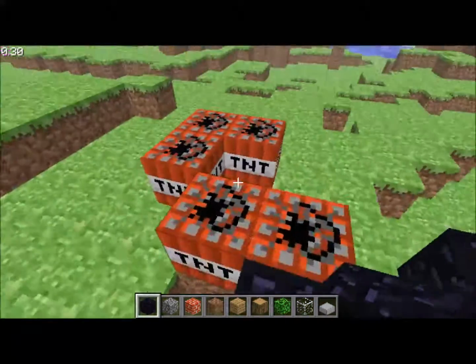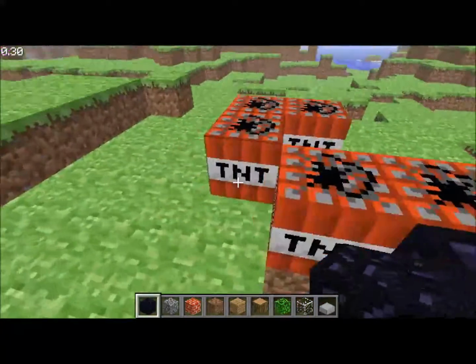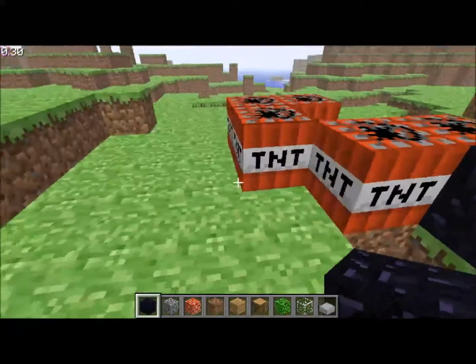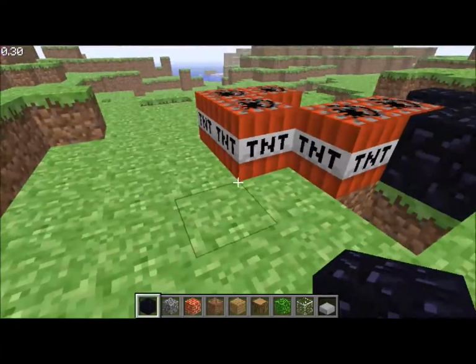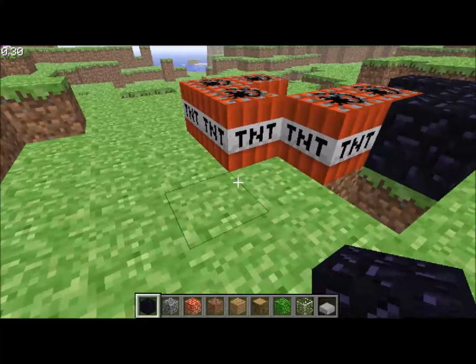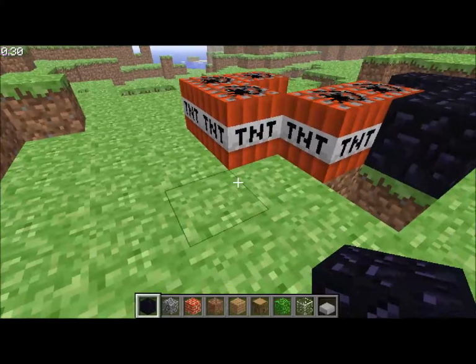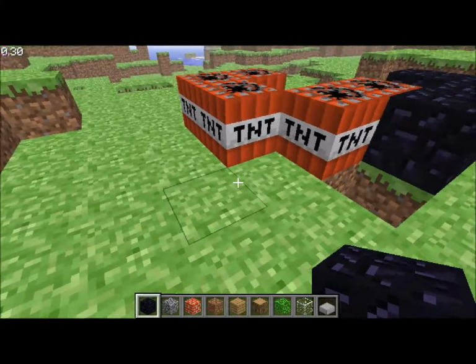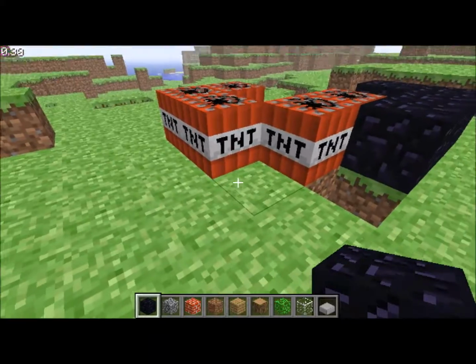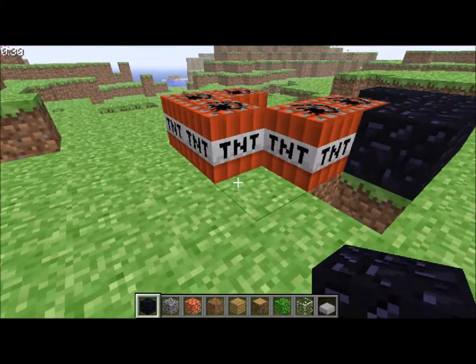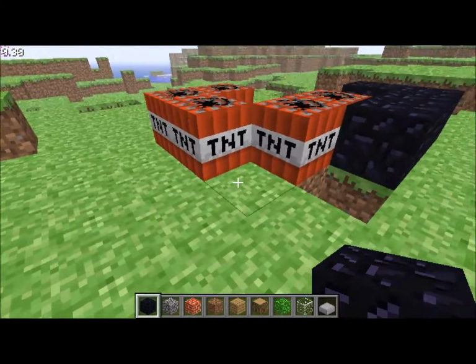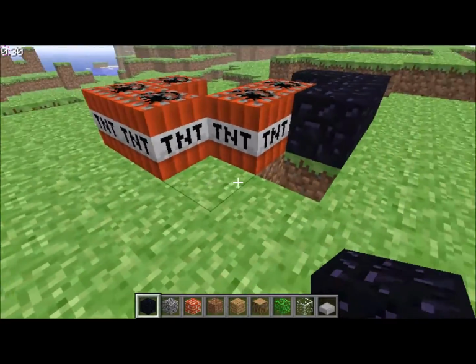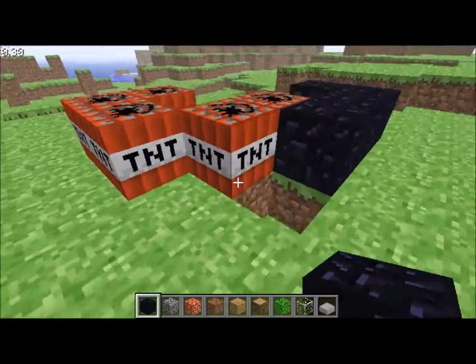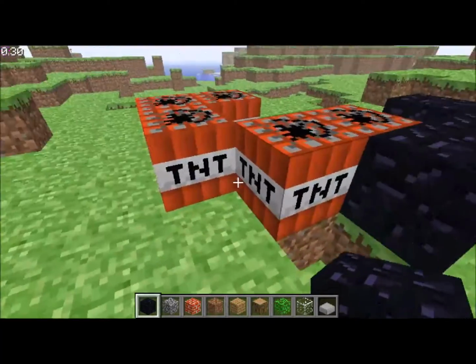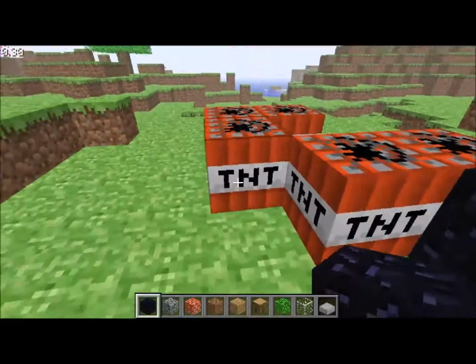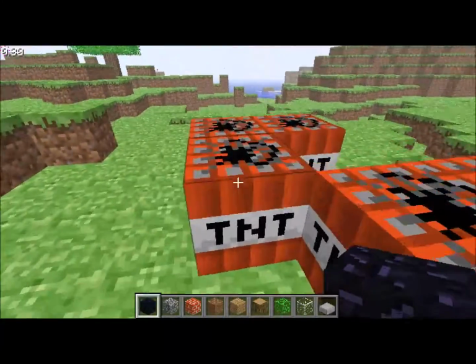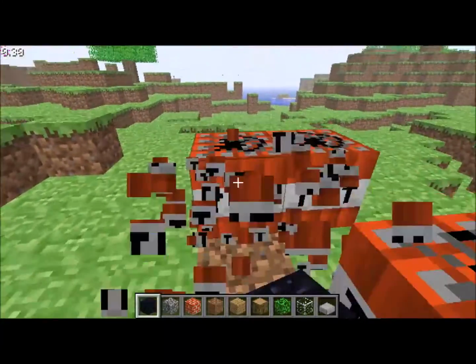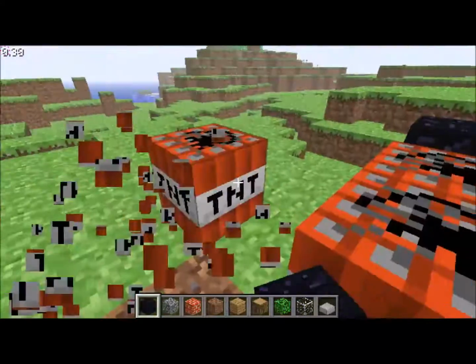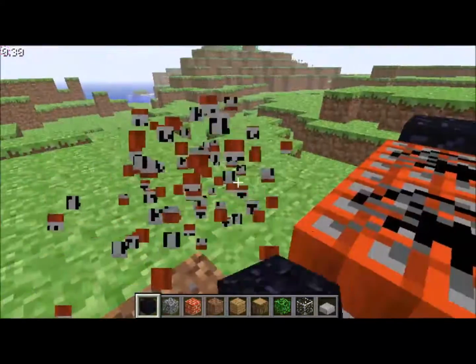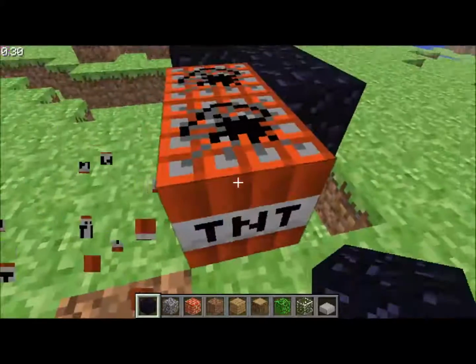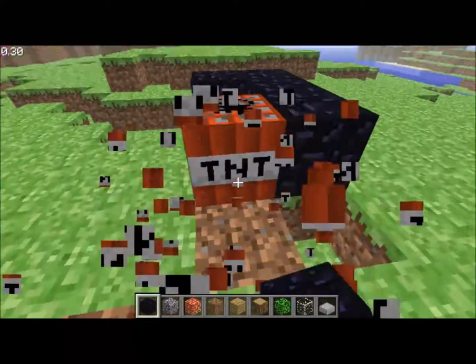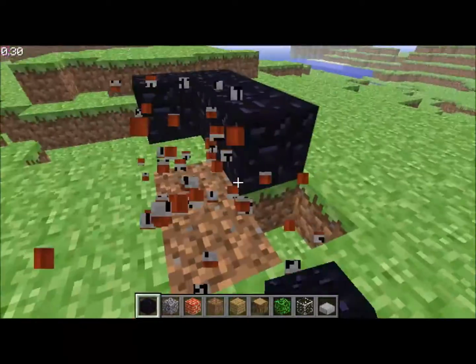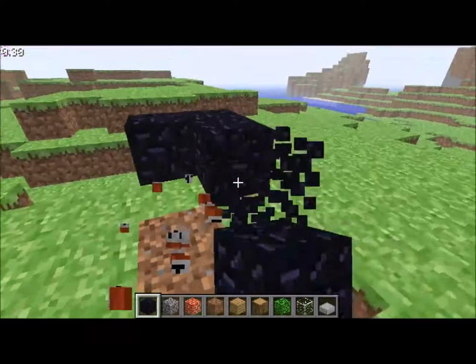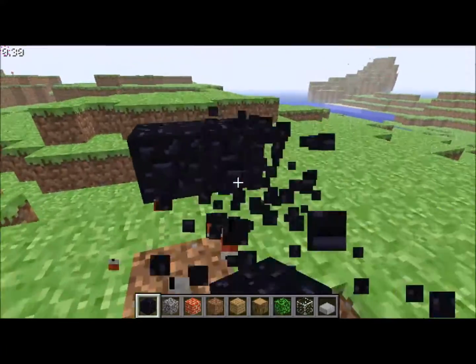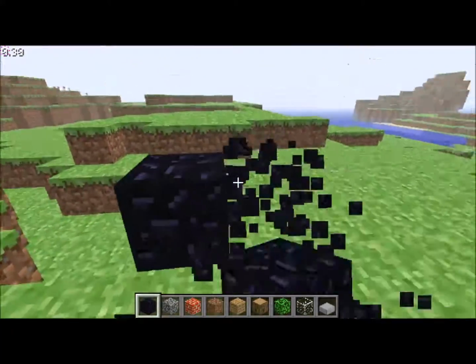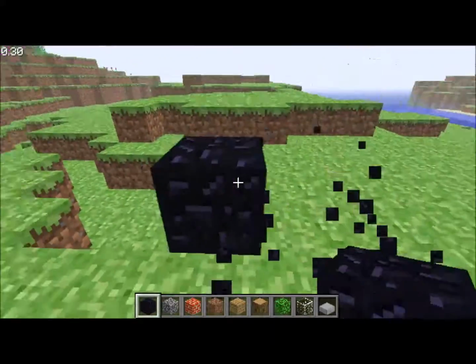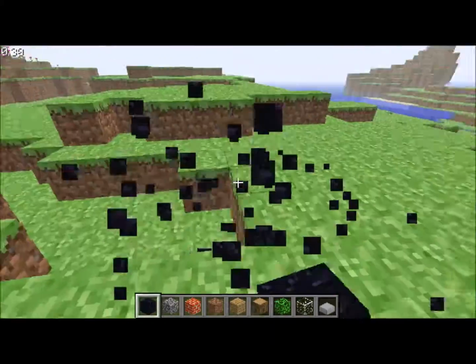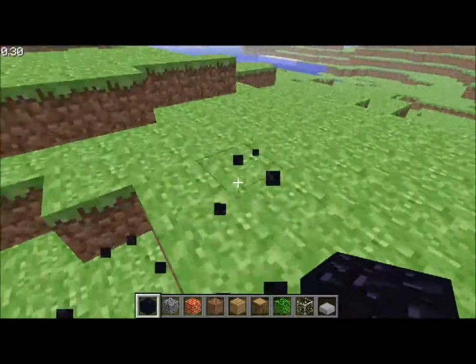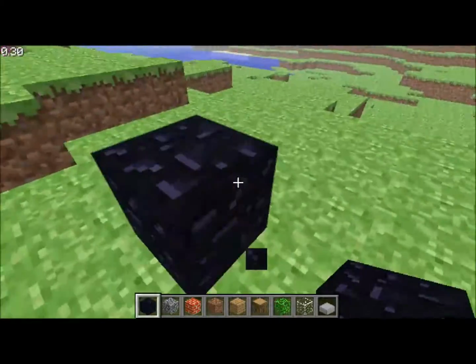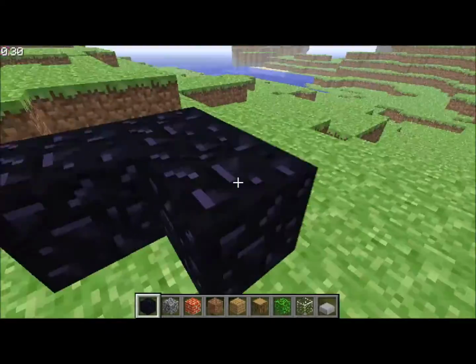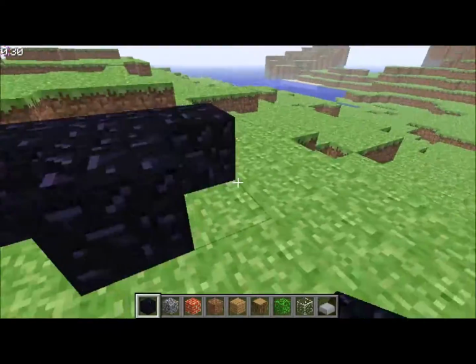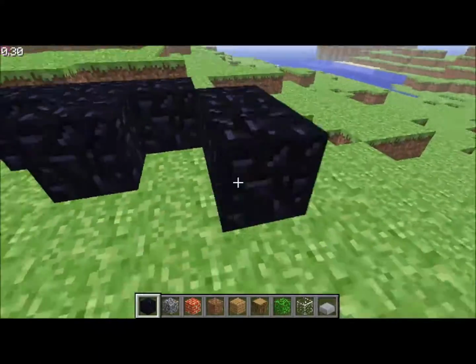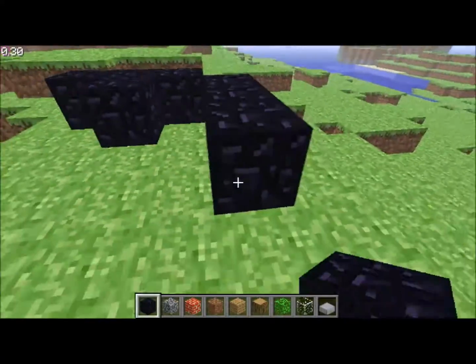Since there's no way to light the TNT — in Survival Test you would hit the TNT and it would ignite — but it just breaks in this version of Minecraft Classic.